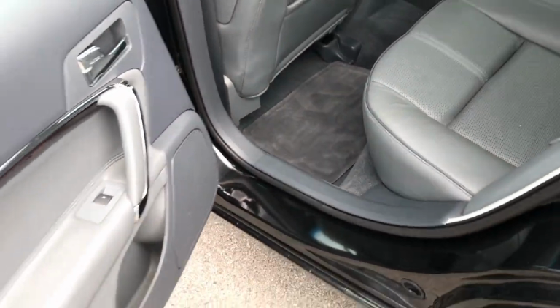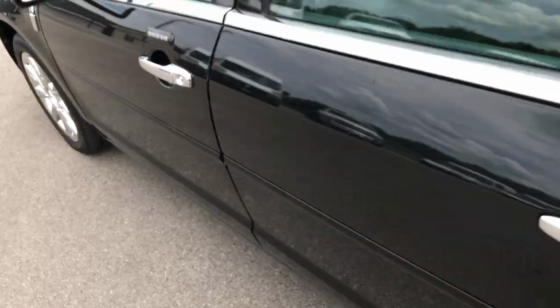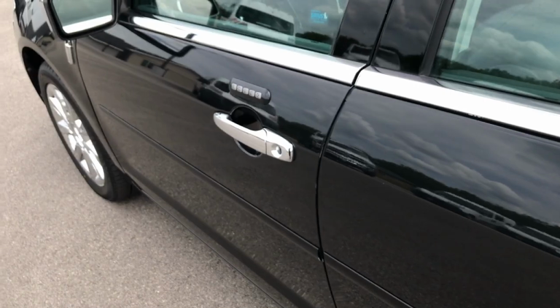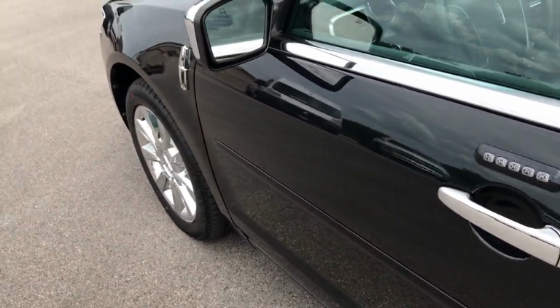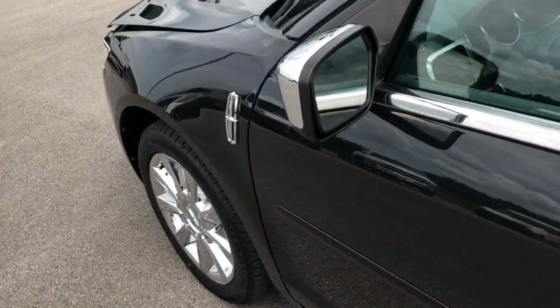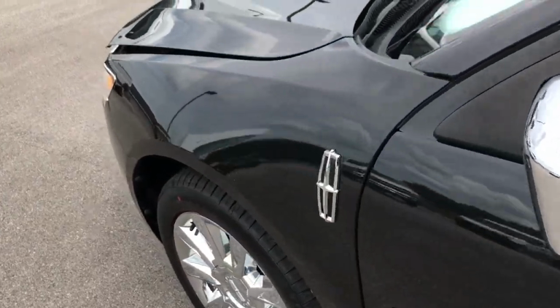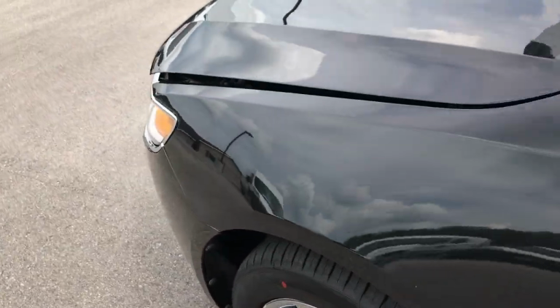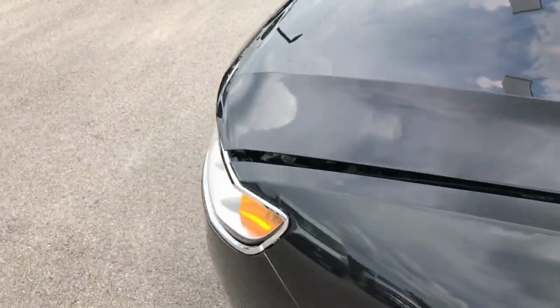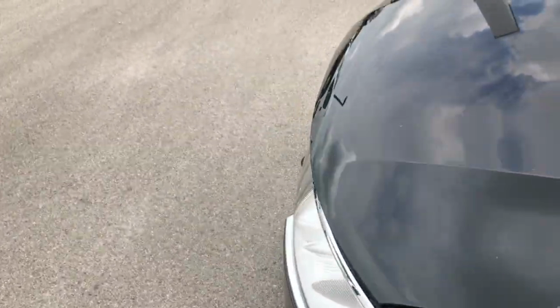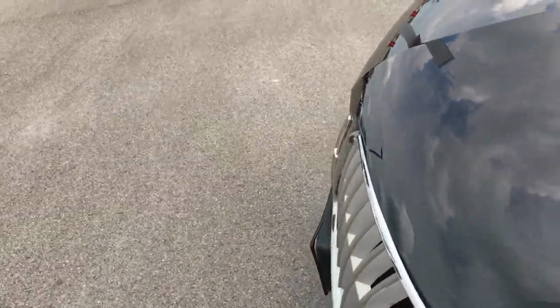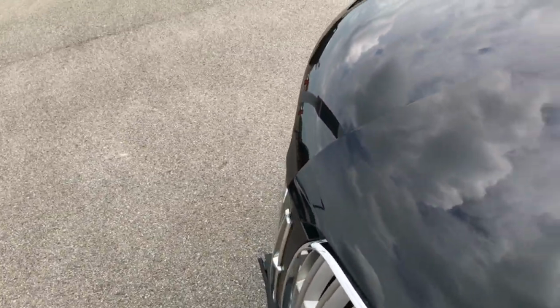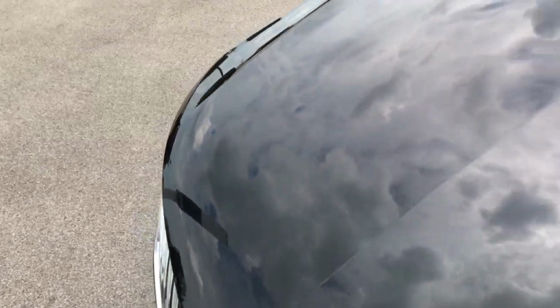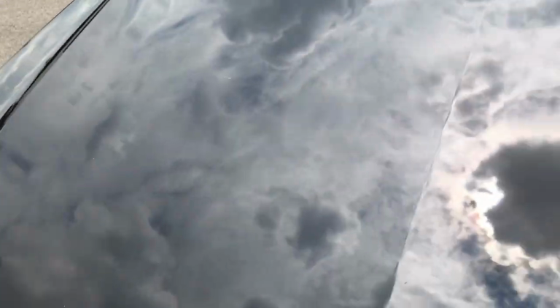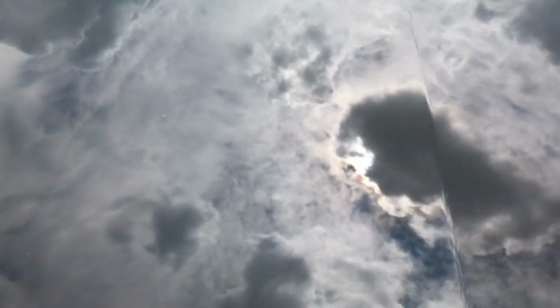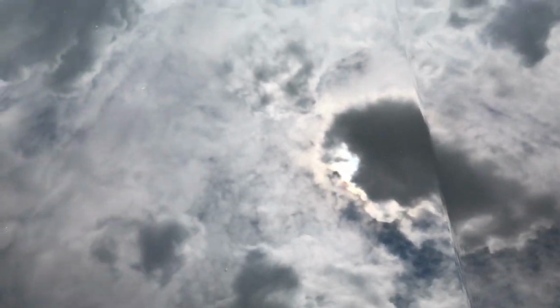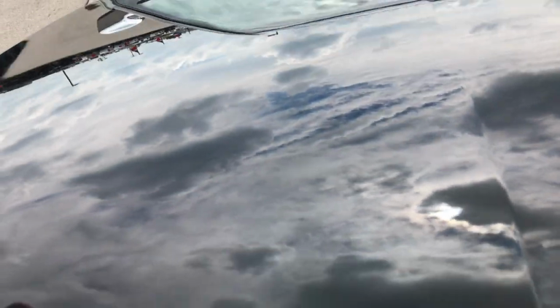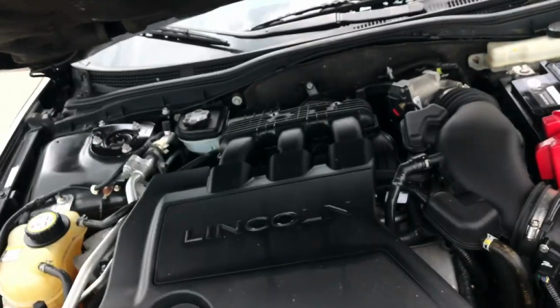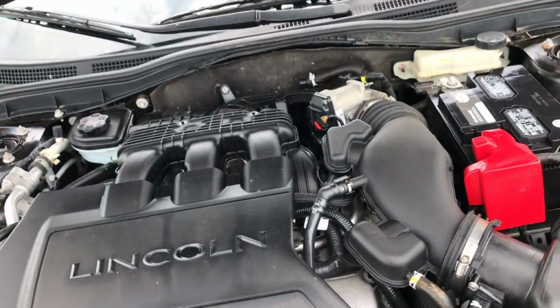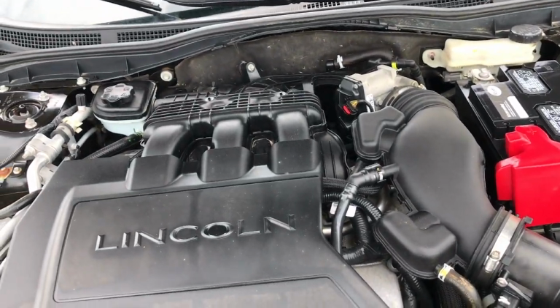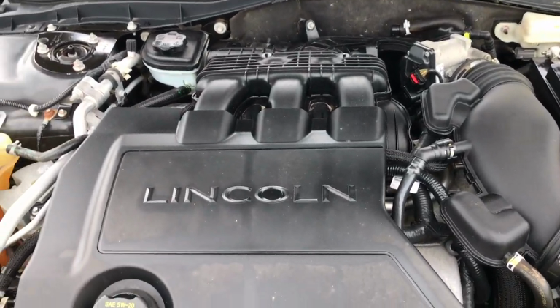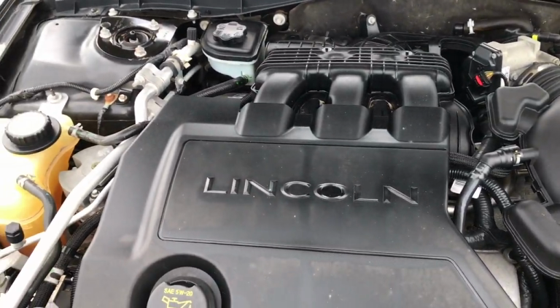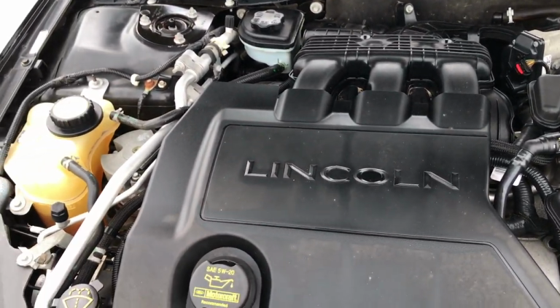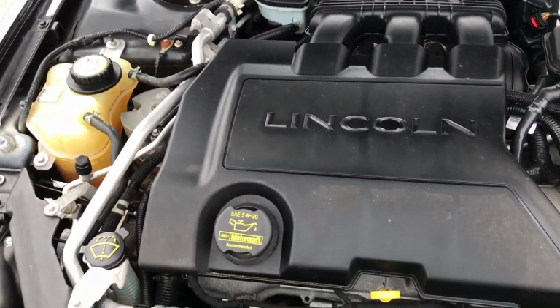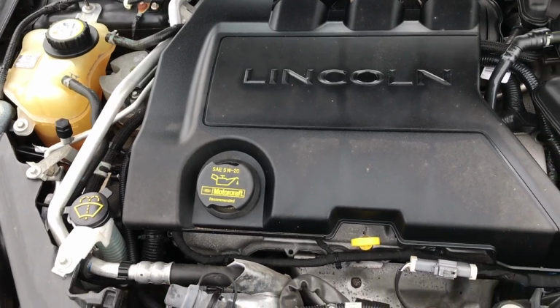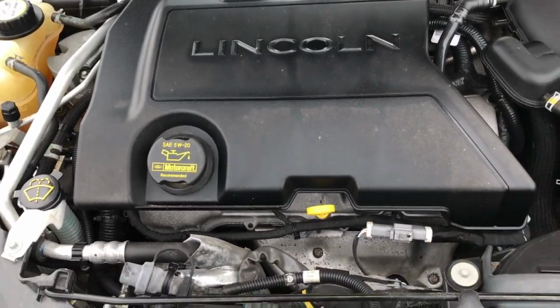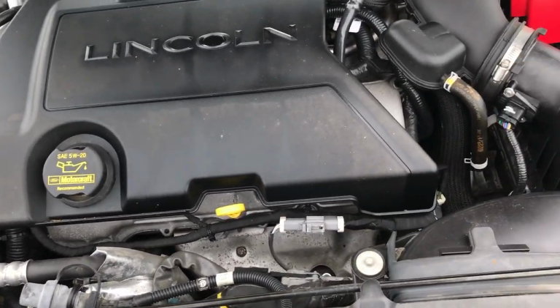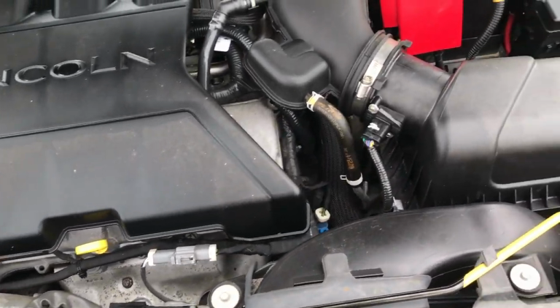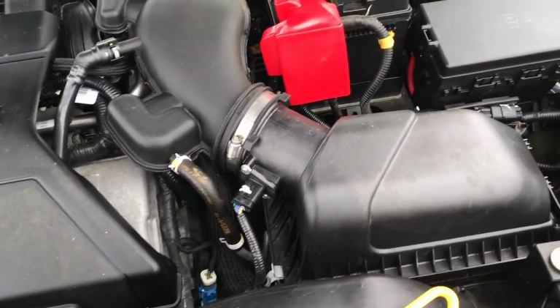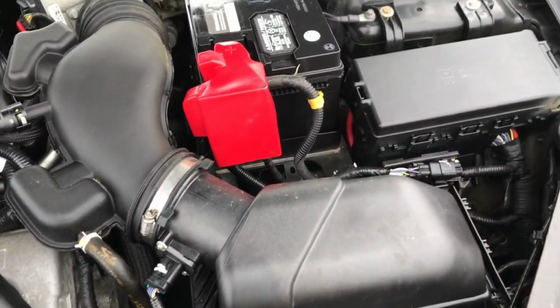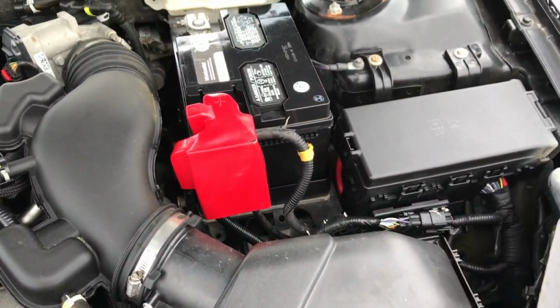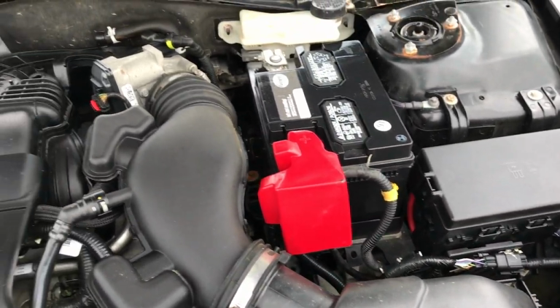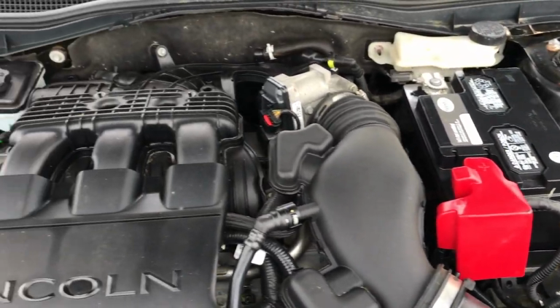Very clean car — it's been through our safety inspection. Four brand new tires, fresh oil and filter change, all the fluids have been checked and topped off. Runs very smoothly. Engine bay is pretty clean.